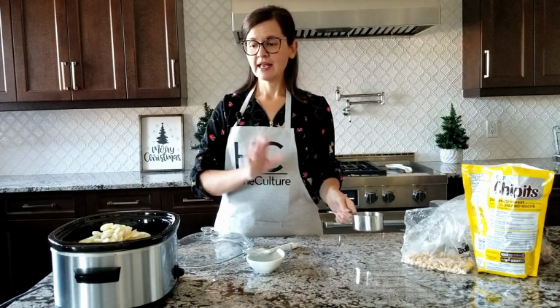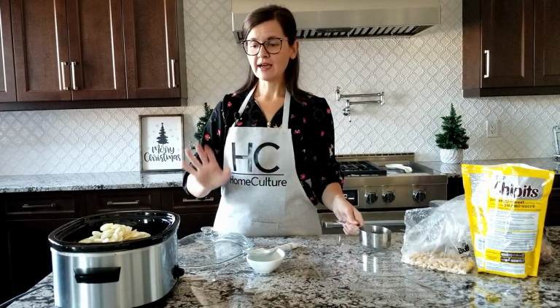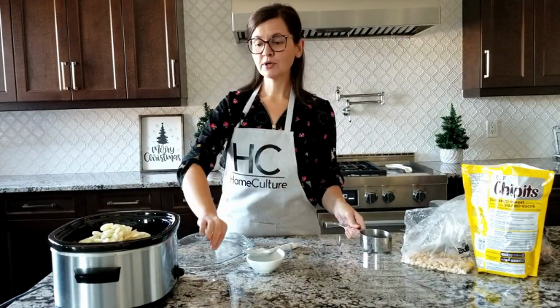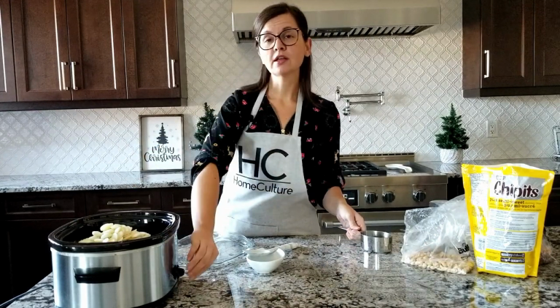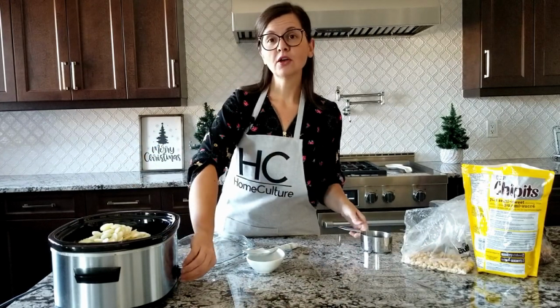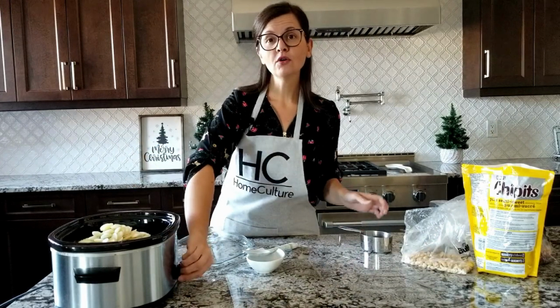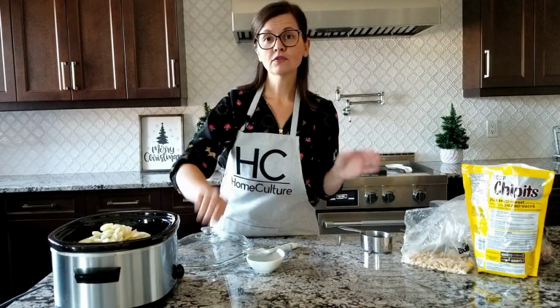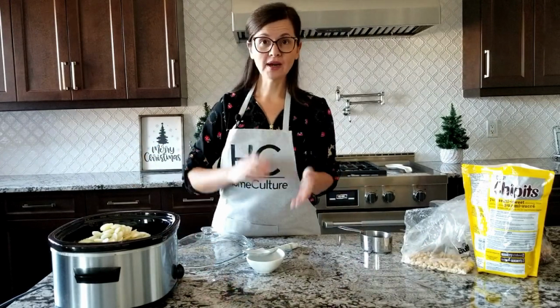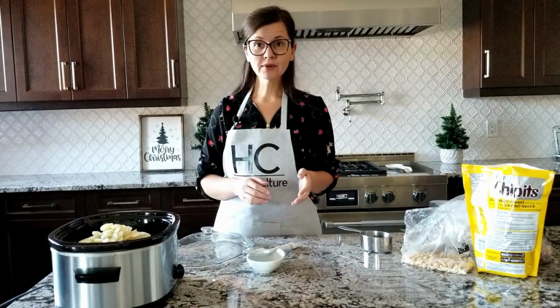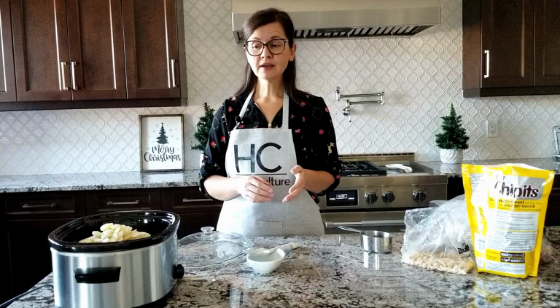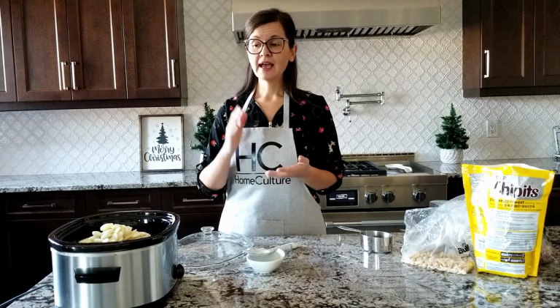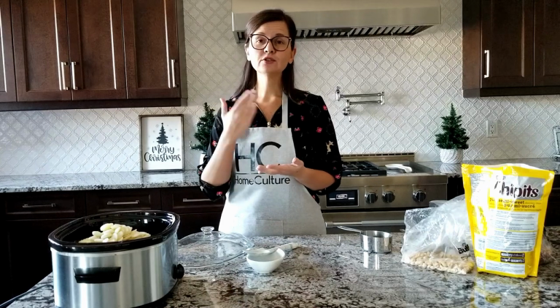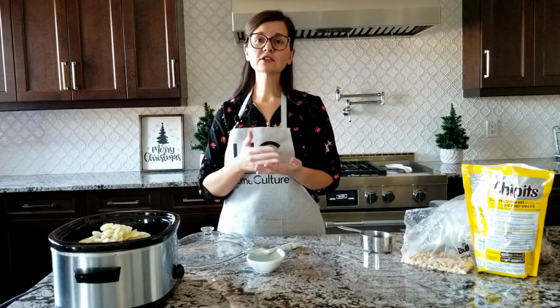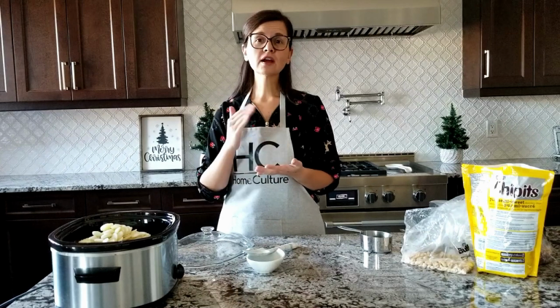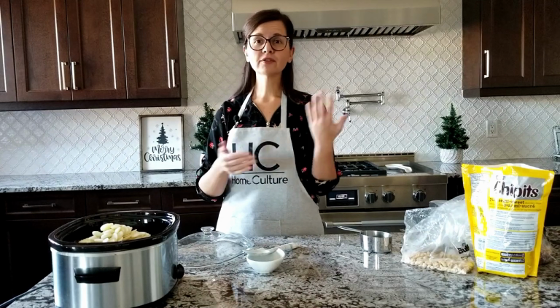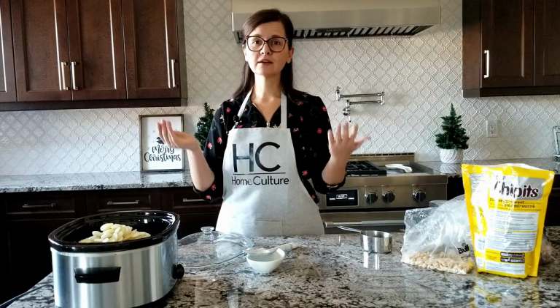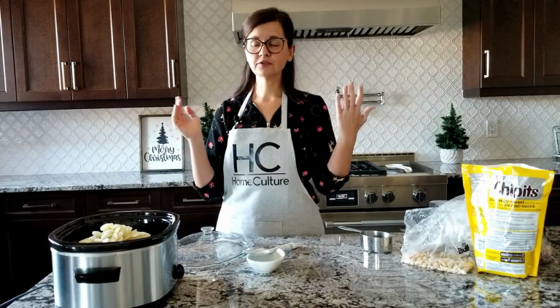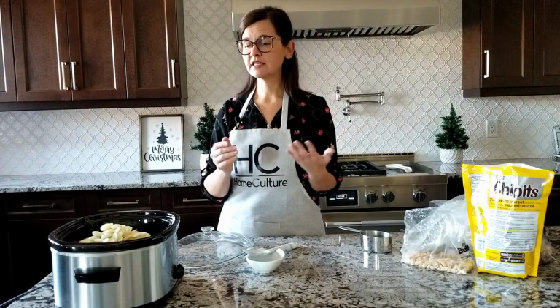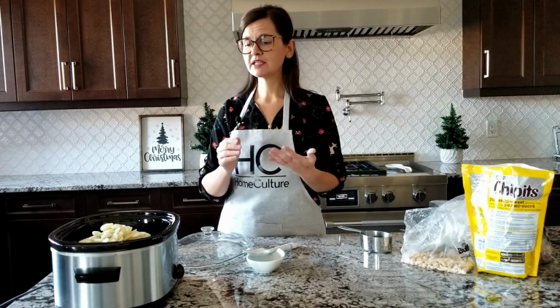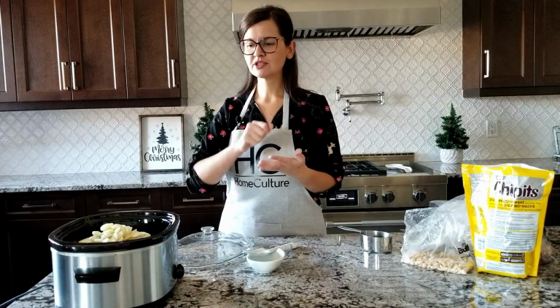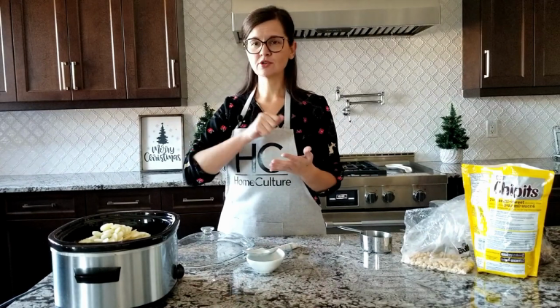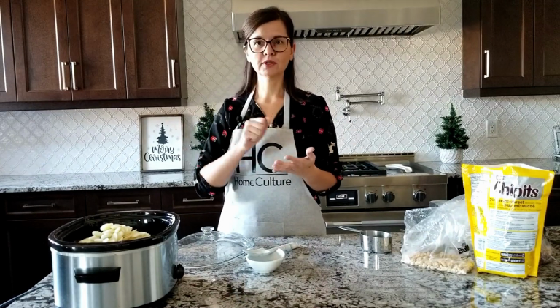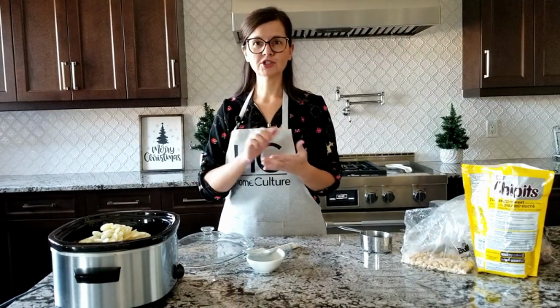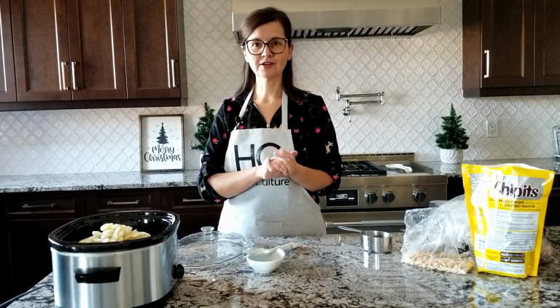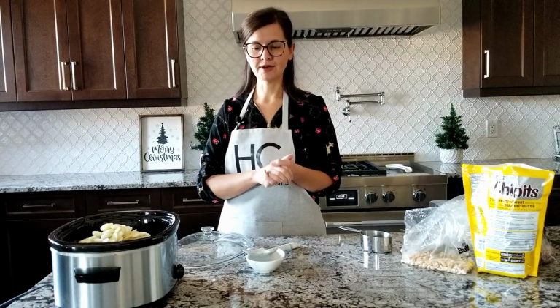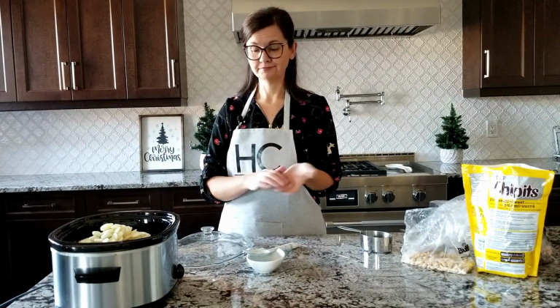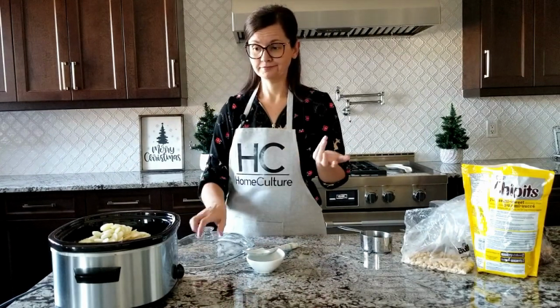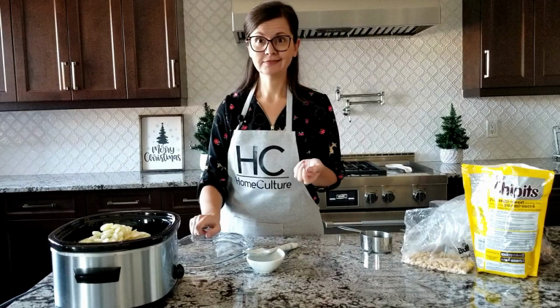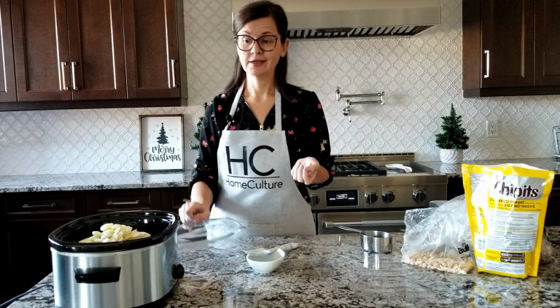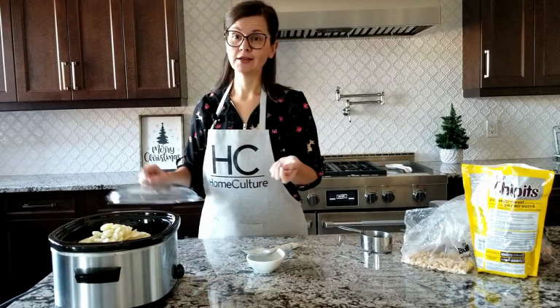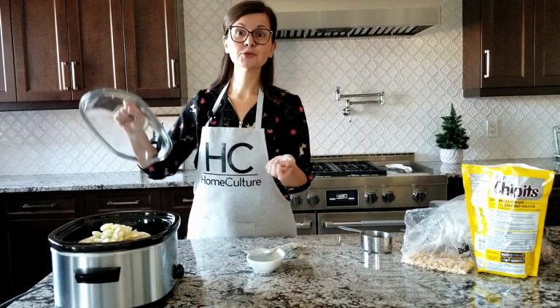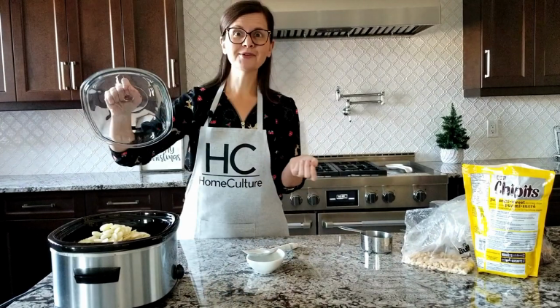Now you put it on low for one hour and you stir every 15 minutes or so, just so you don't burn the chocolate on the bottom. Here goes one hour.